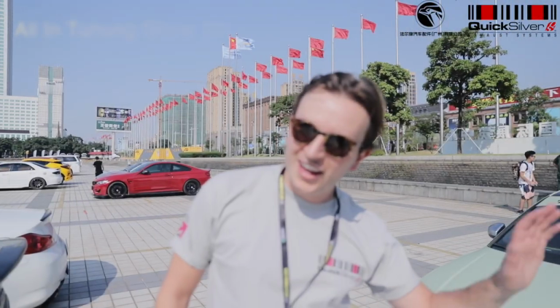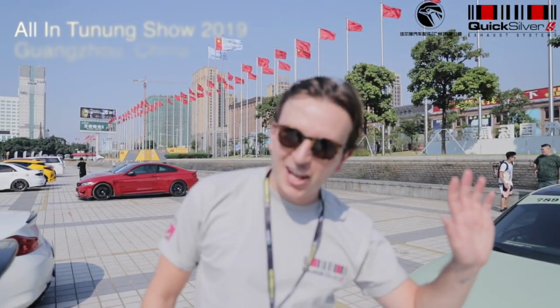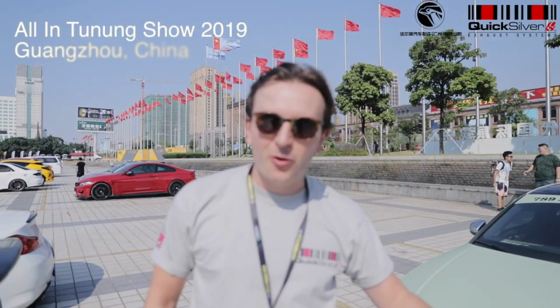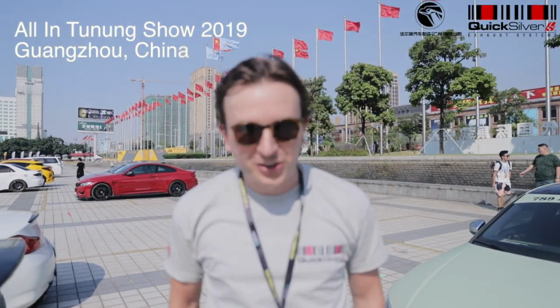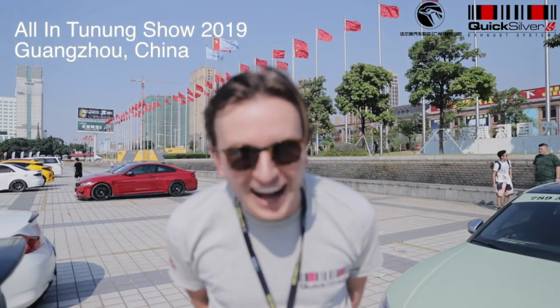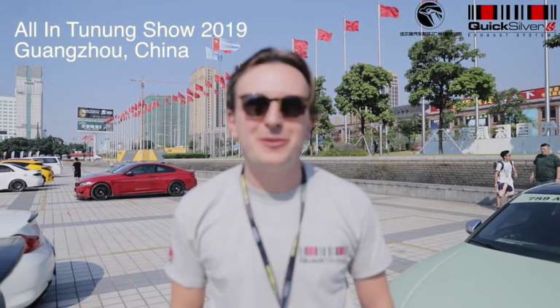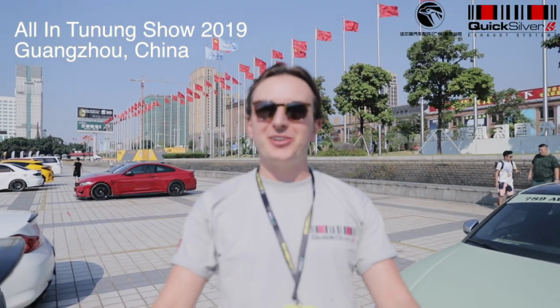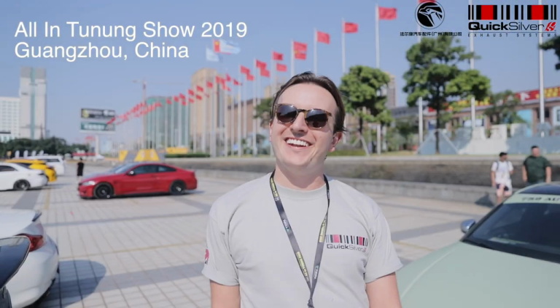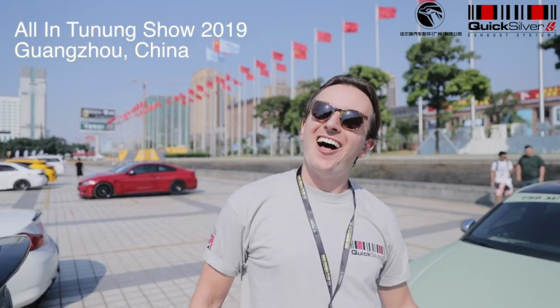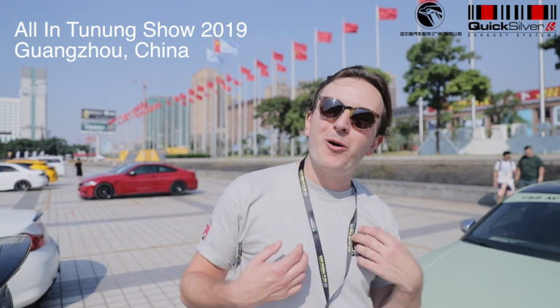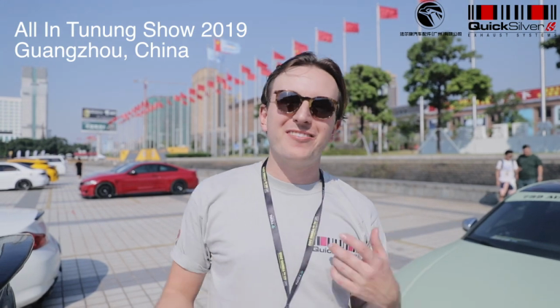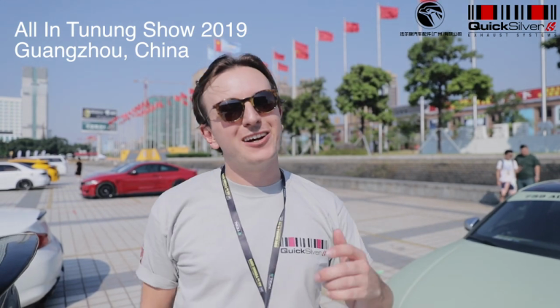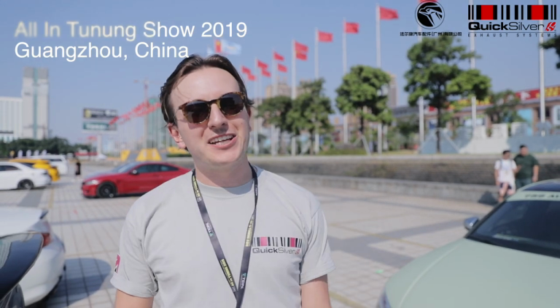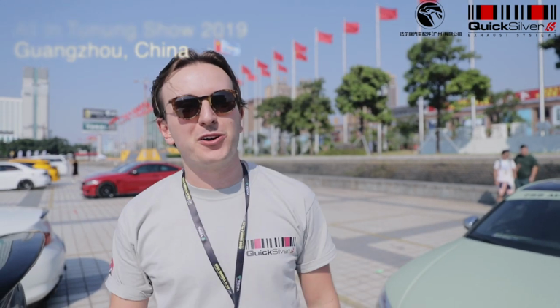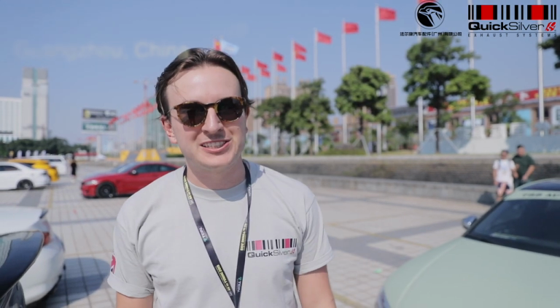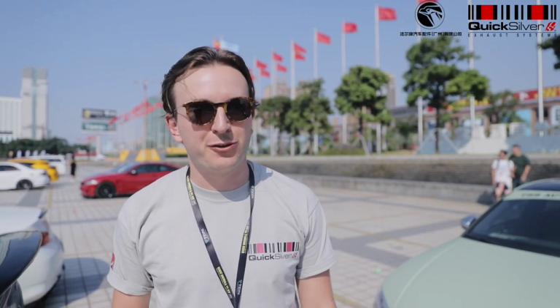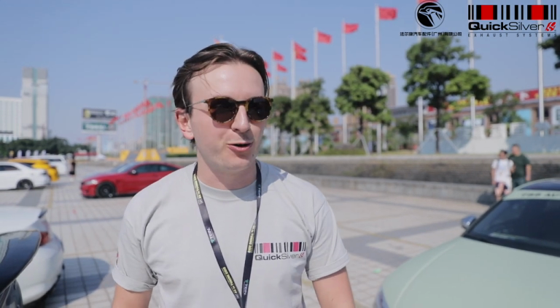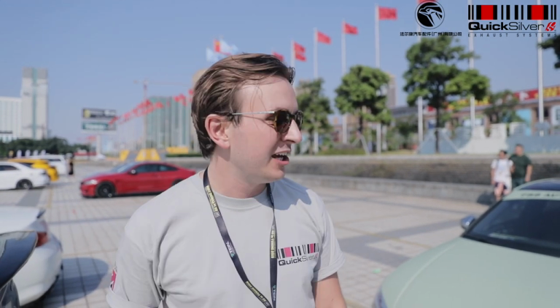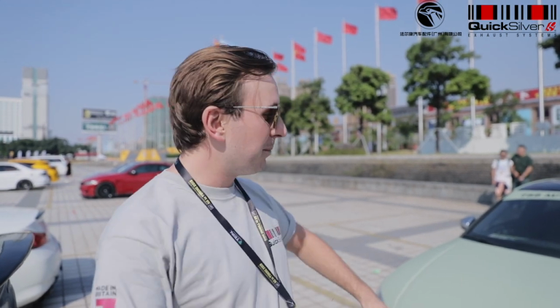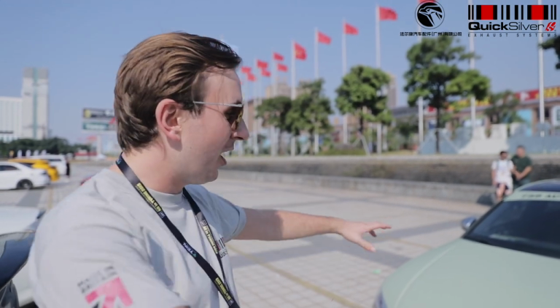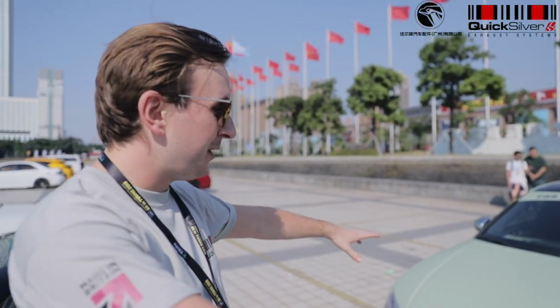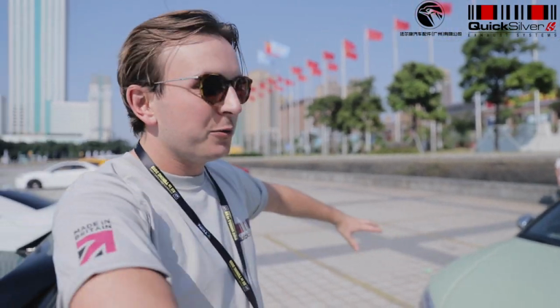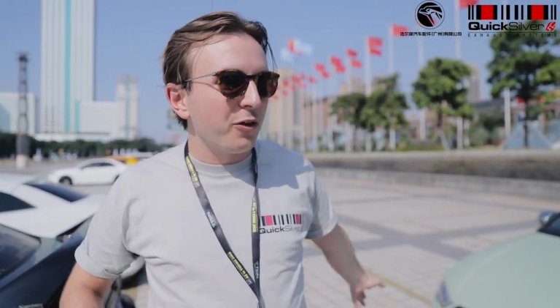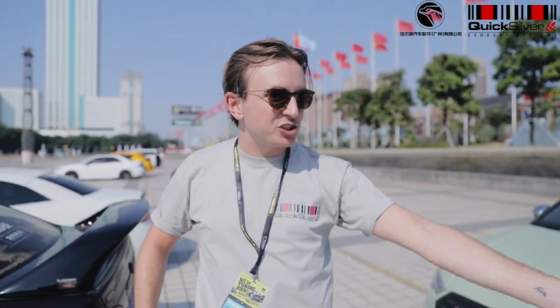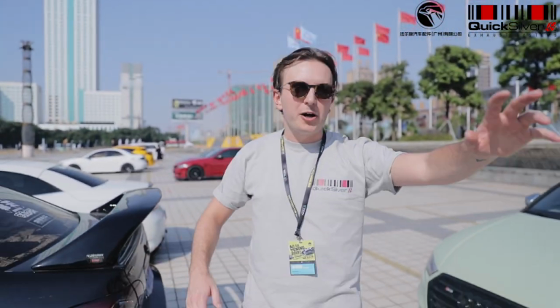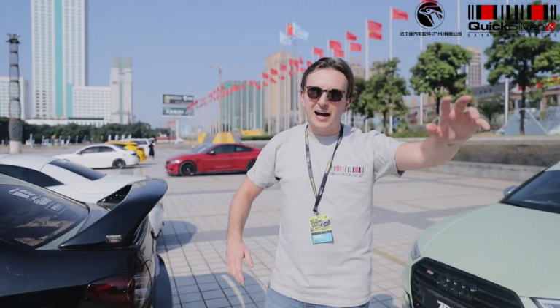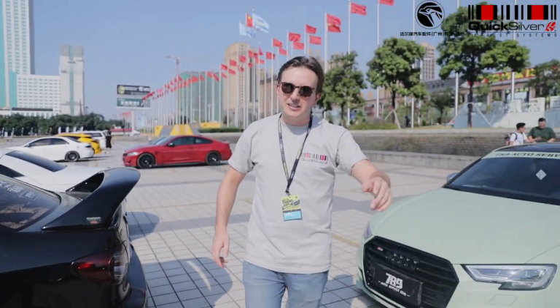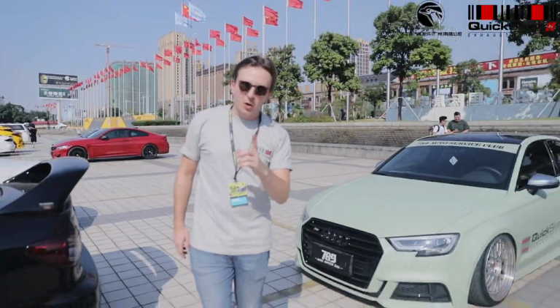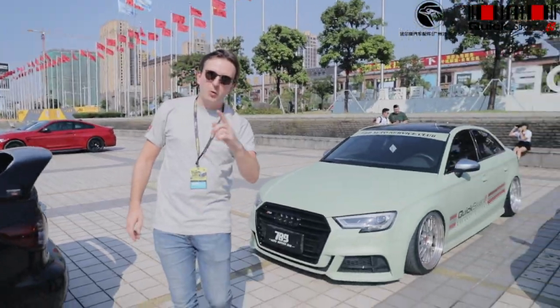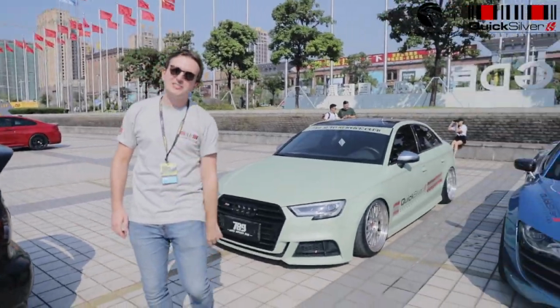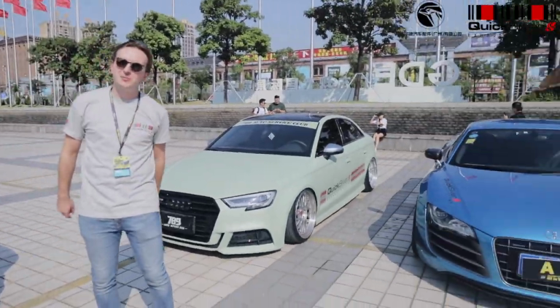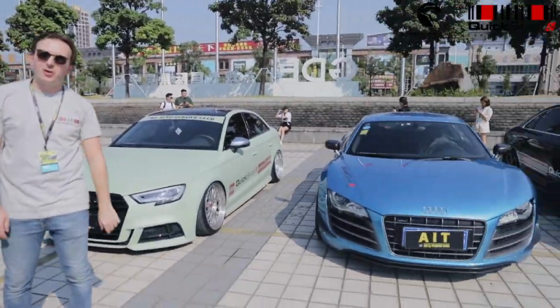Hello, or Ni hao in Mandarin. I'm Oli, I'm the sales manager for Quicksilver Exhaust, and behind me we've got this trio of Audis all with our systems on.